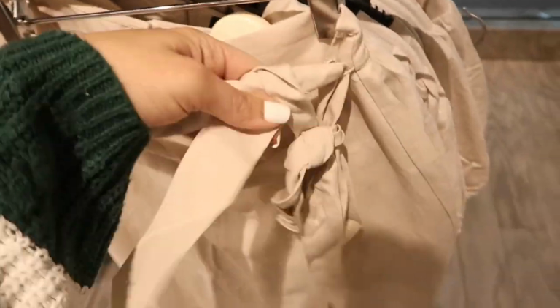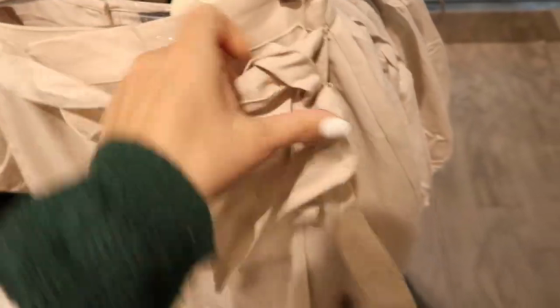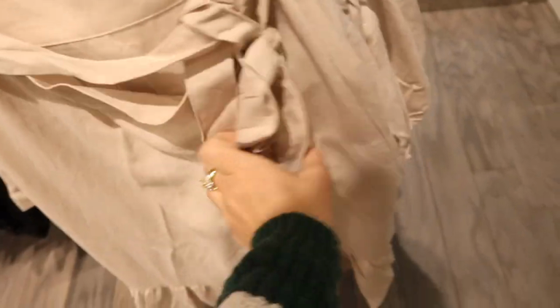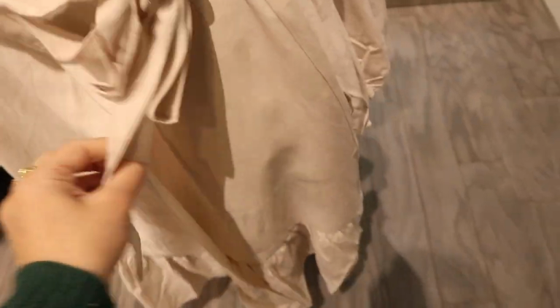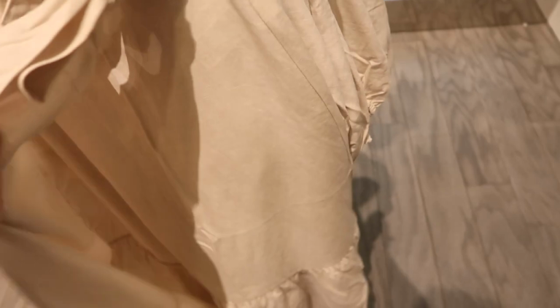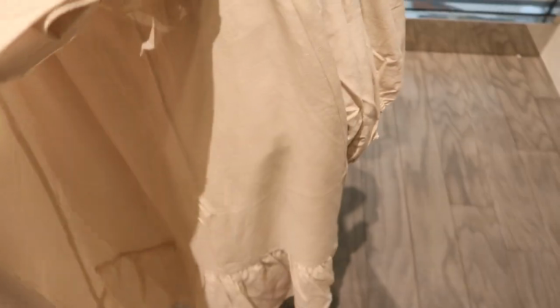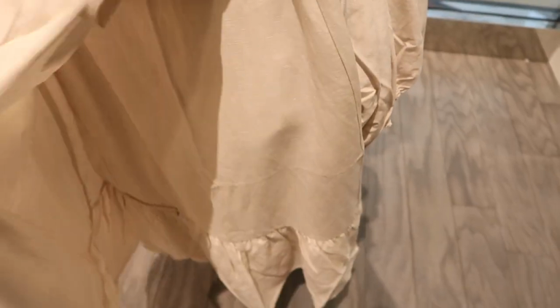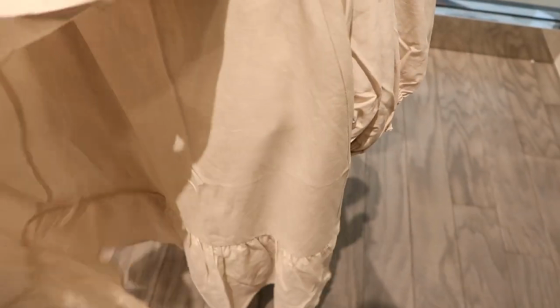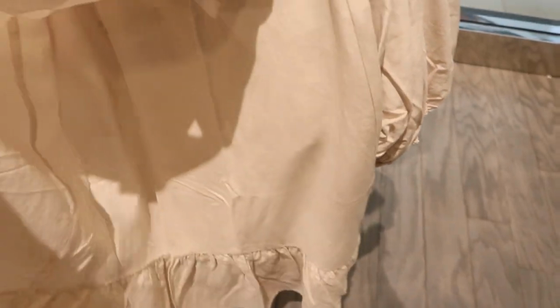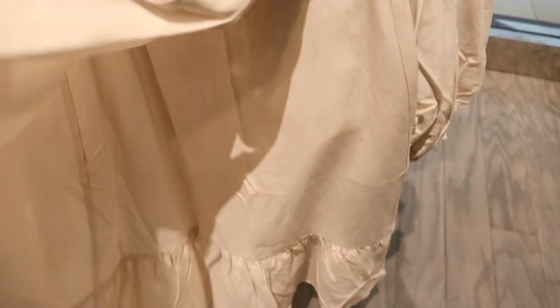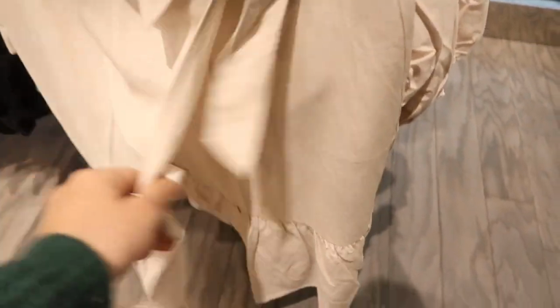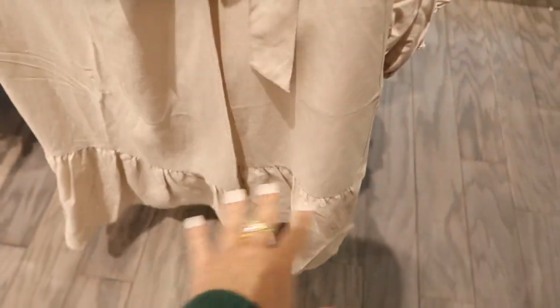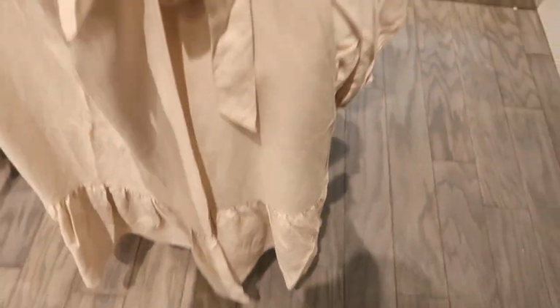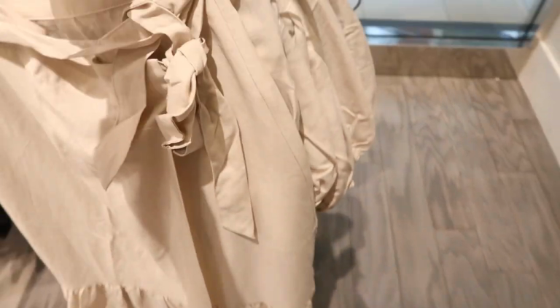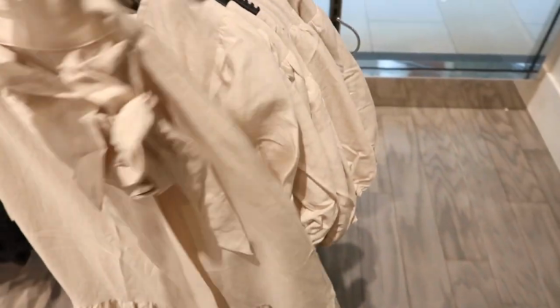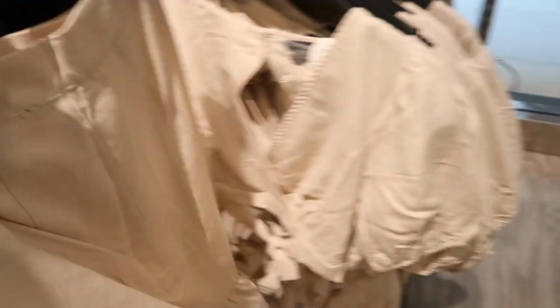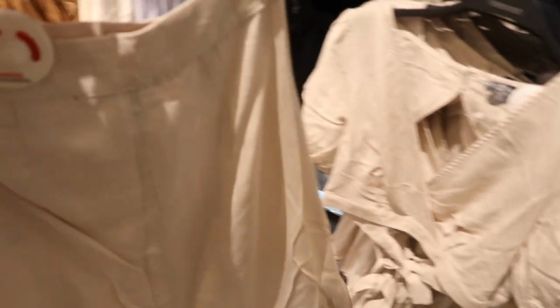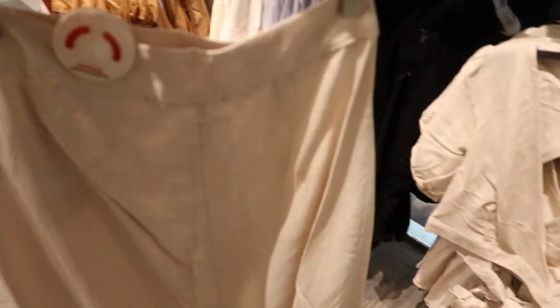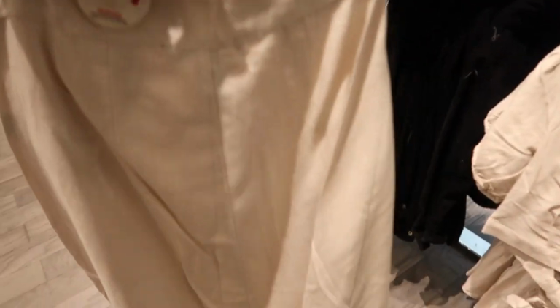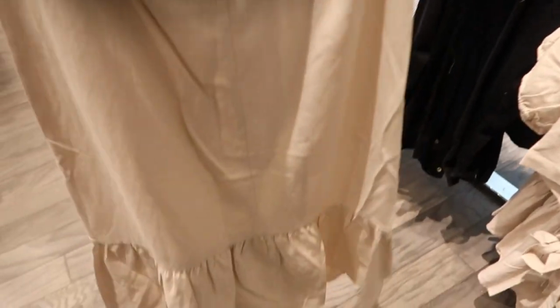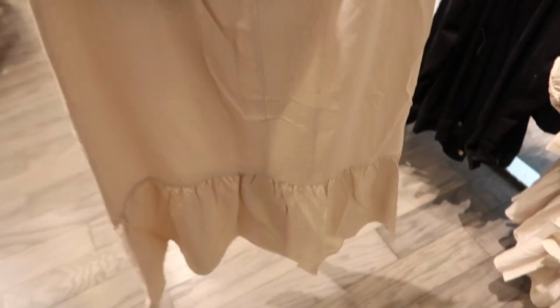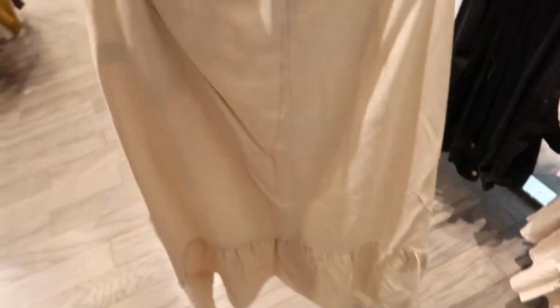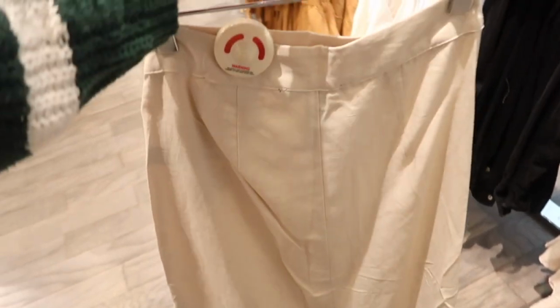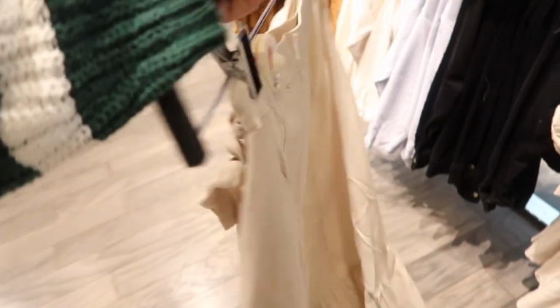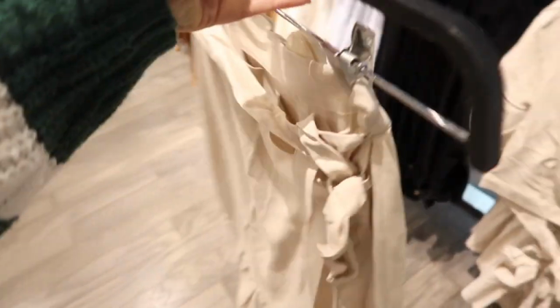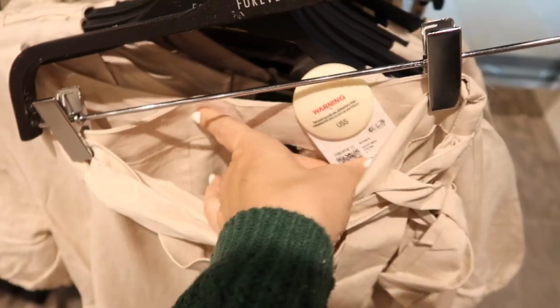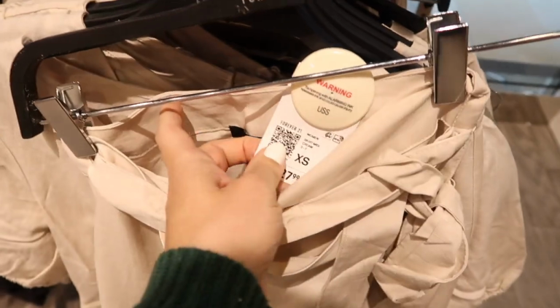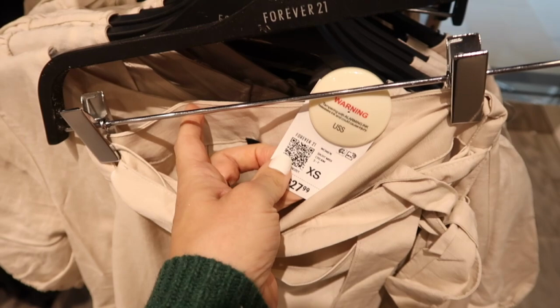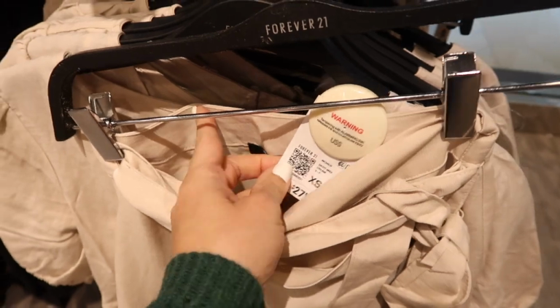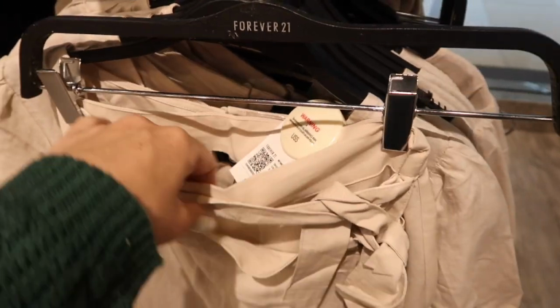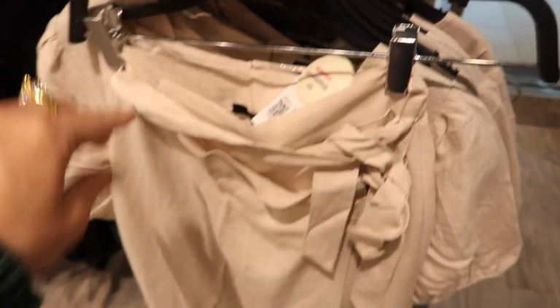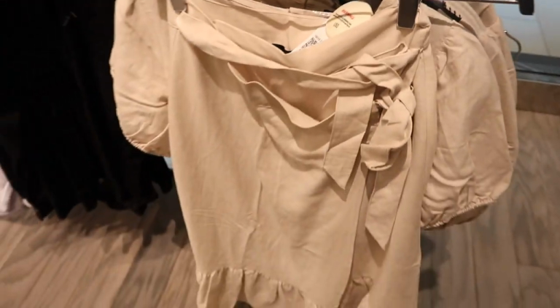The skirt is also a wrap style — it has that tie detail, it is a true wrap, really nice flowy fabric with the little tear at the bottom and that flowy fit in the back with stitch detailing. The skirts are $27.99 and they come in both of those same colors.